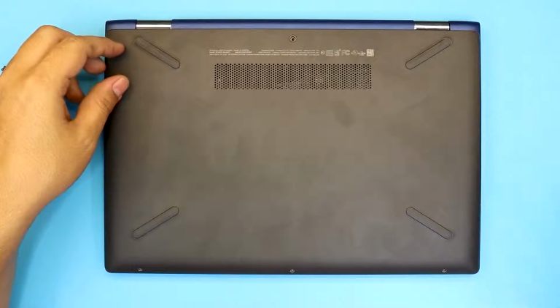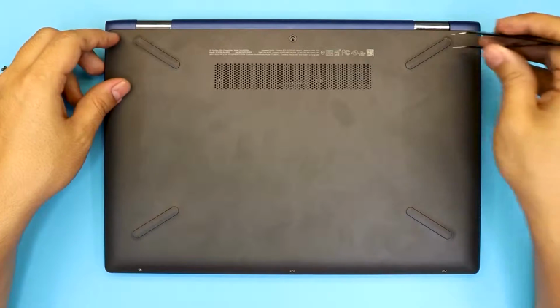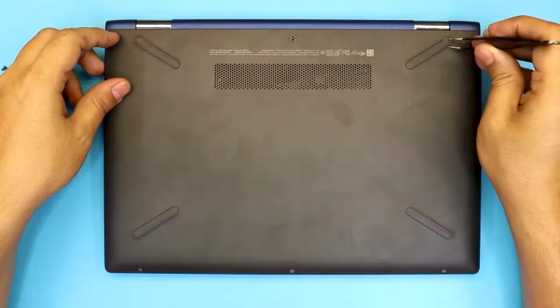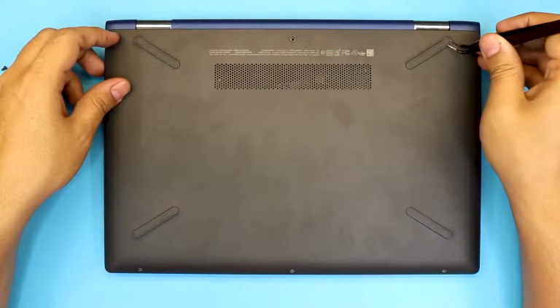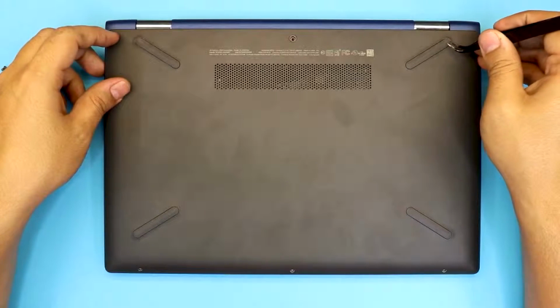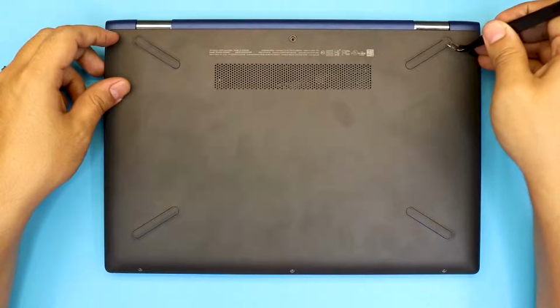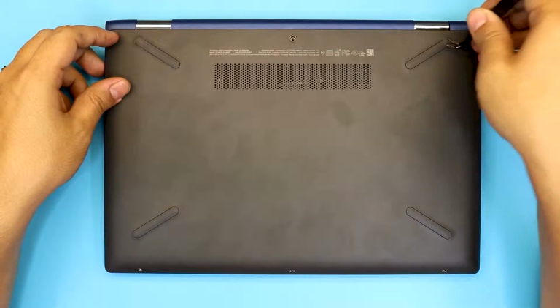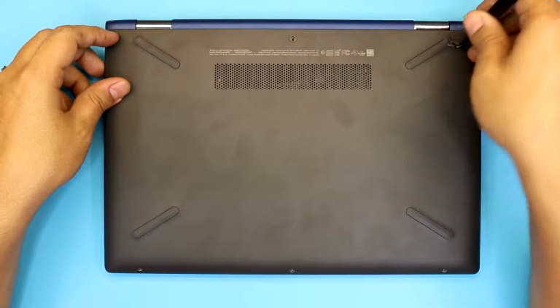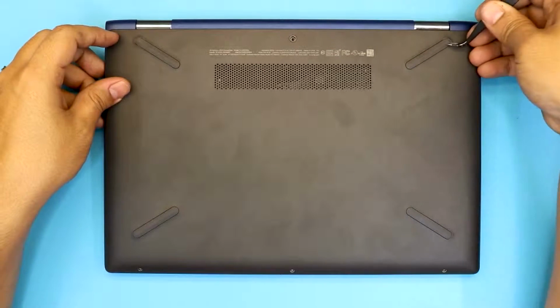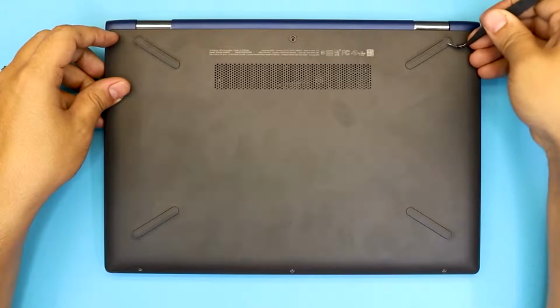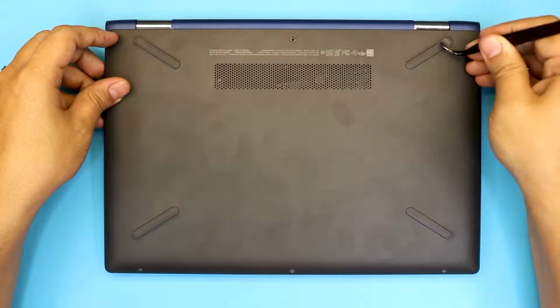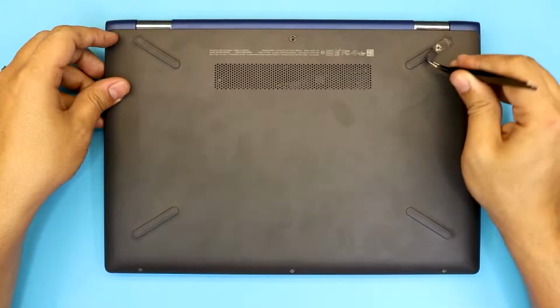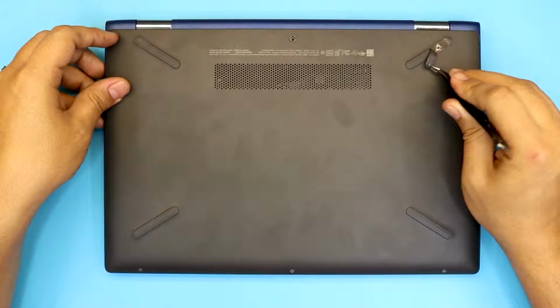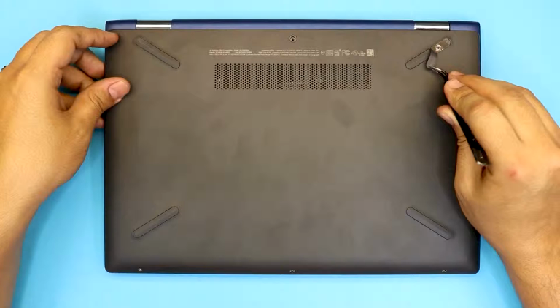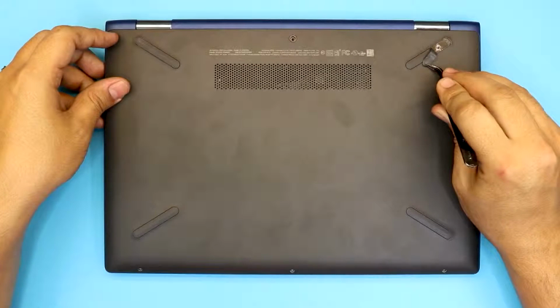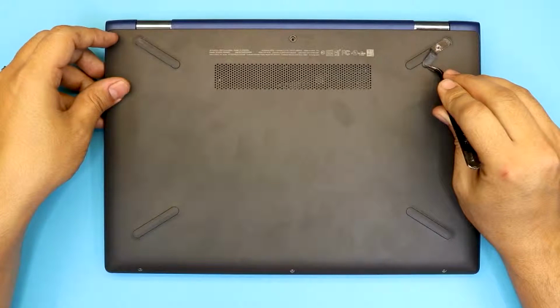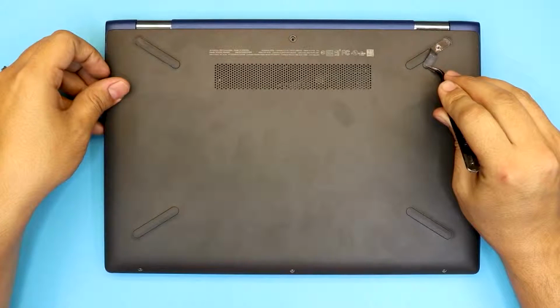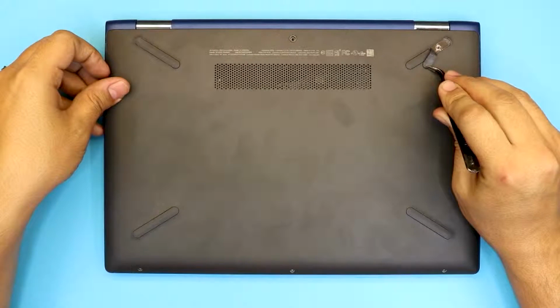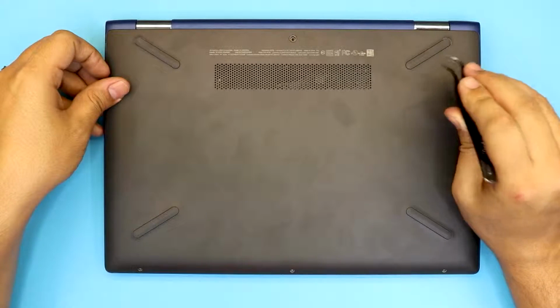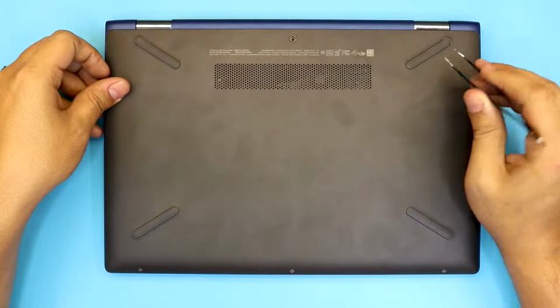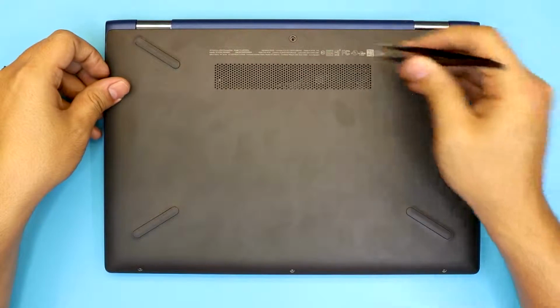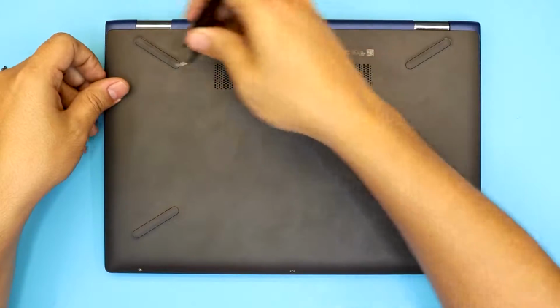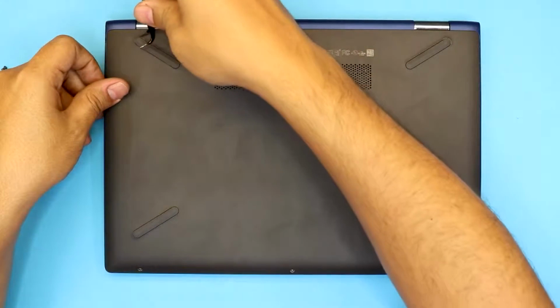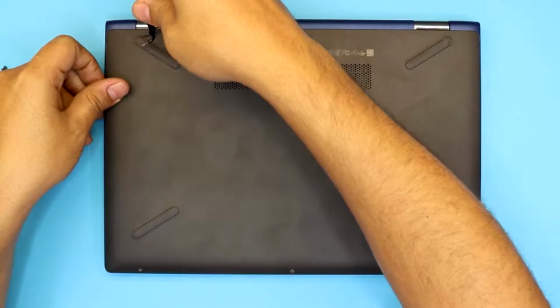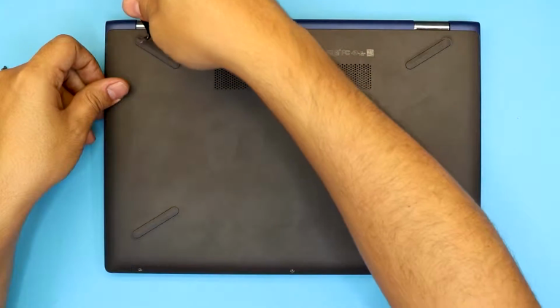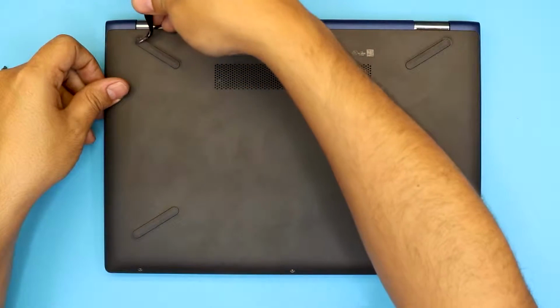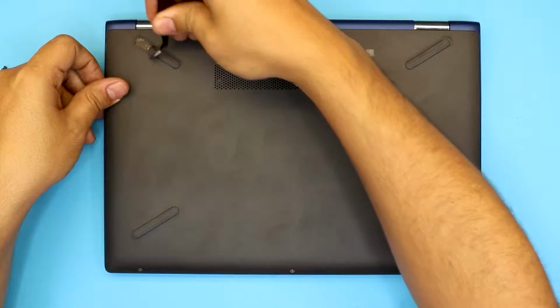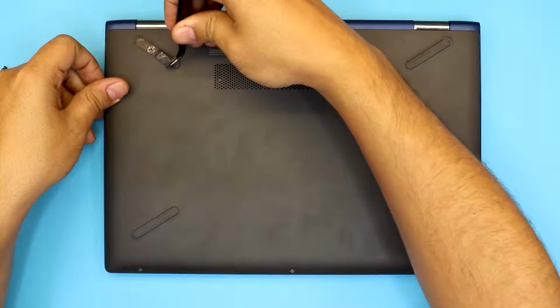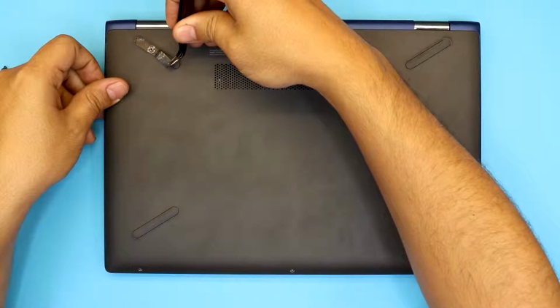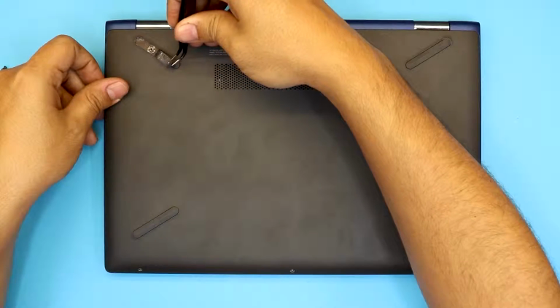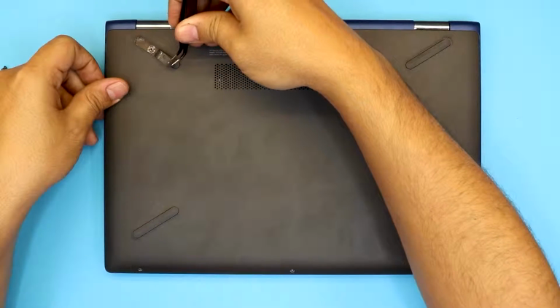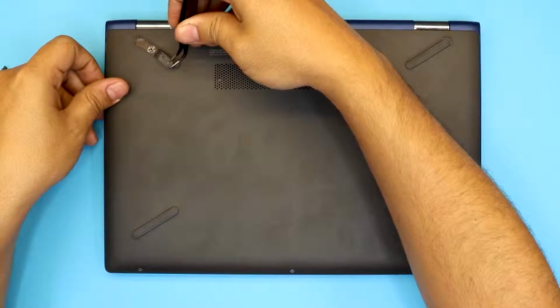Next you will find another screw hidden right under the rubber feet right there. Remove that screw, and the other one is right under this one over here.